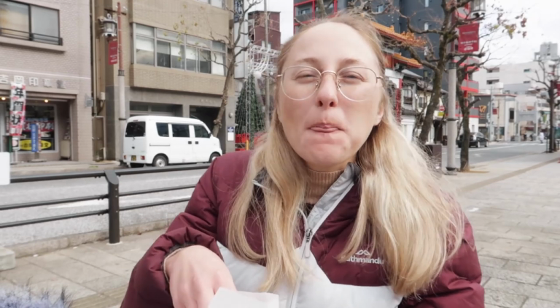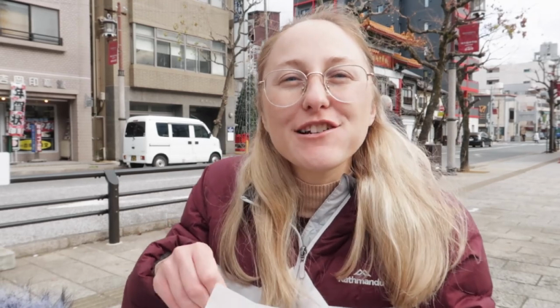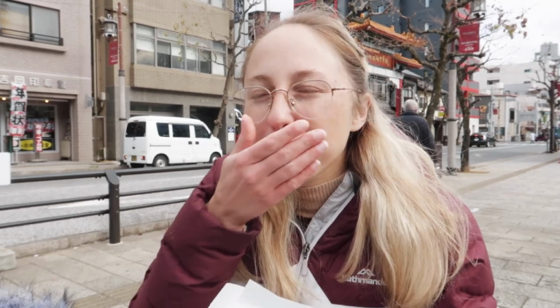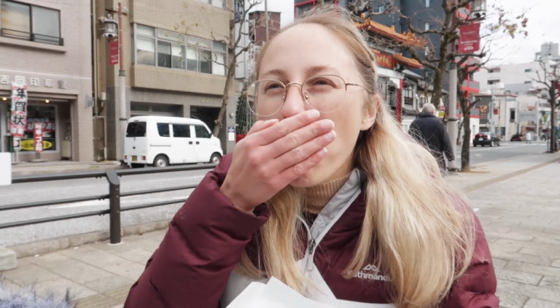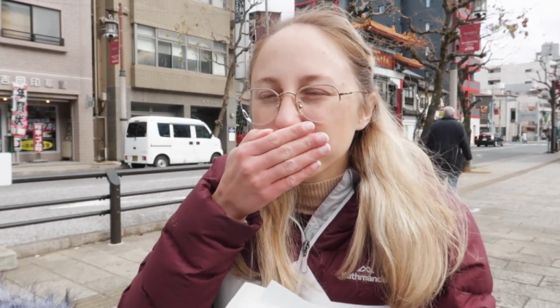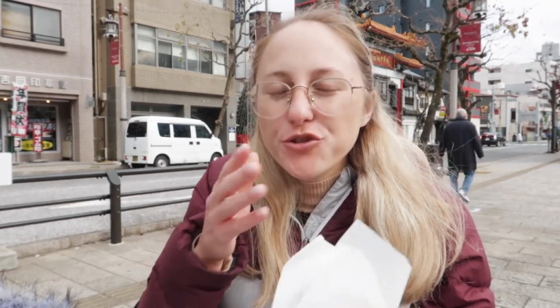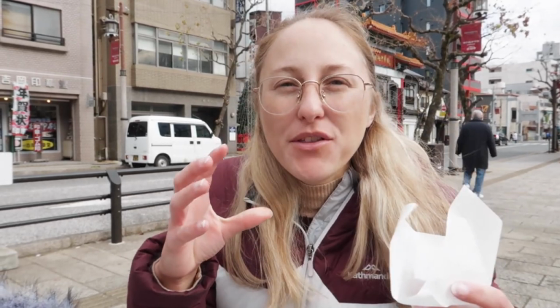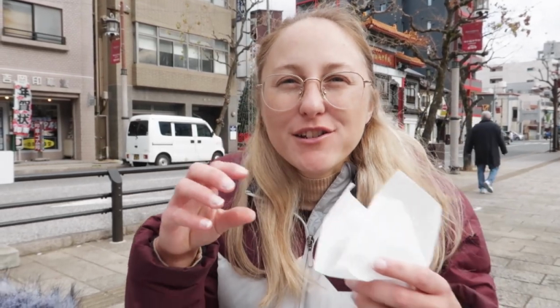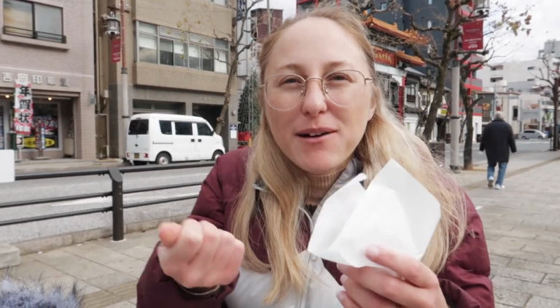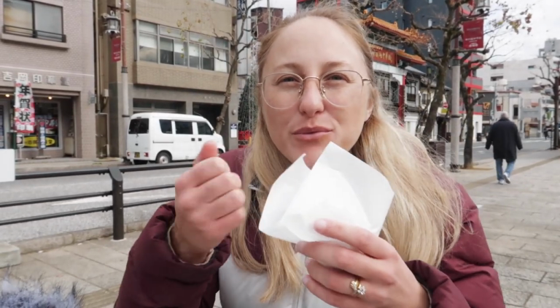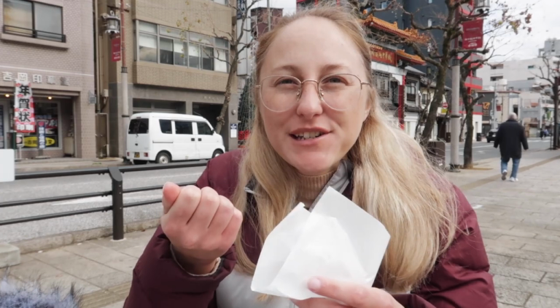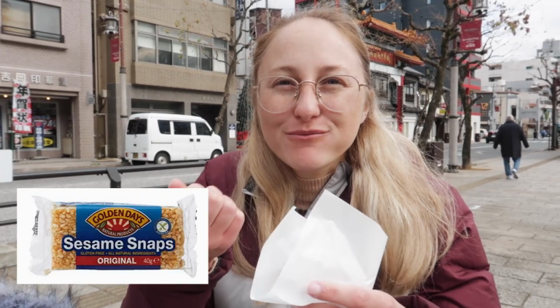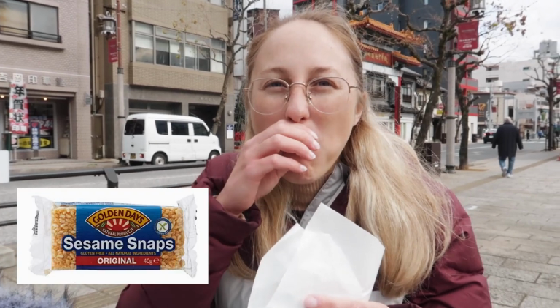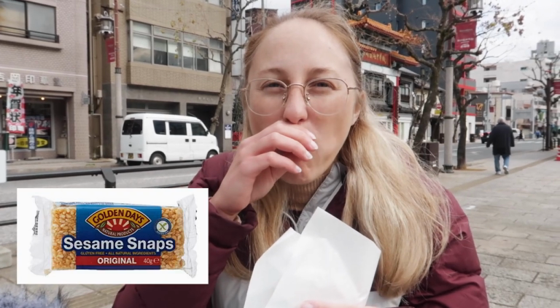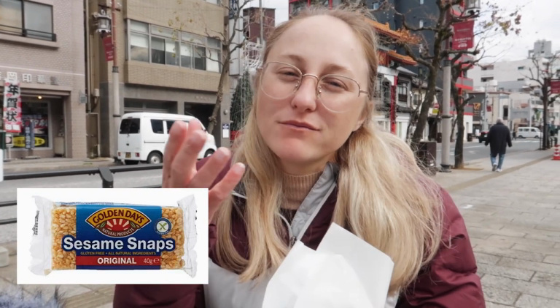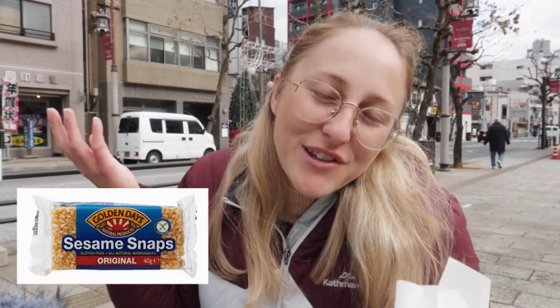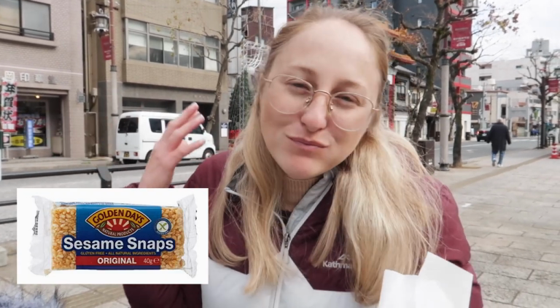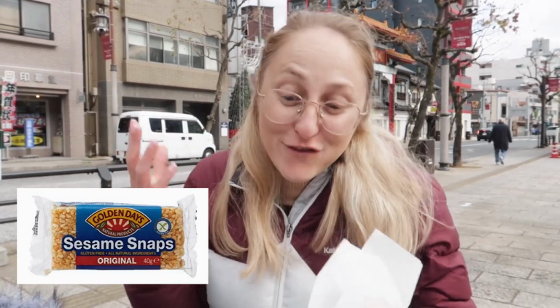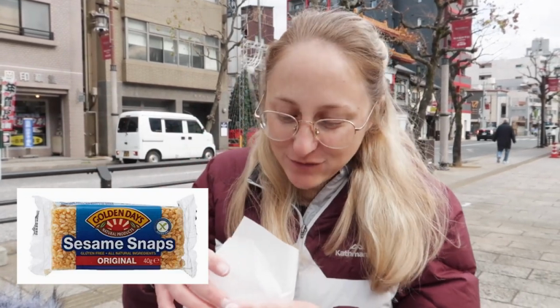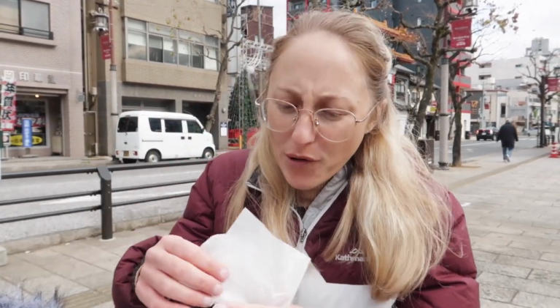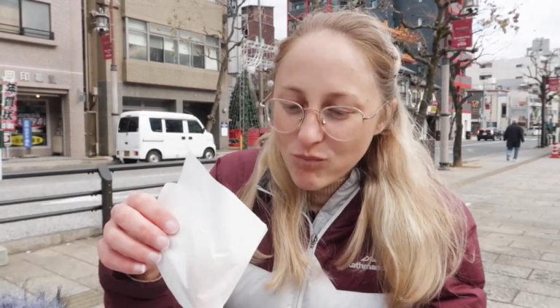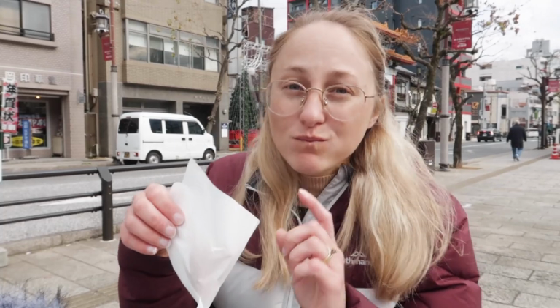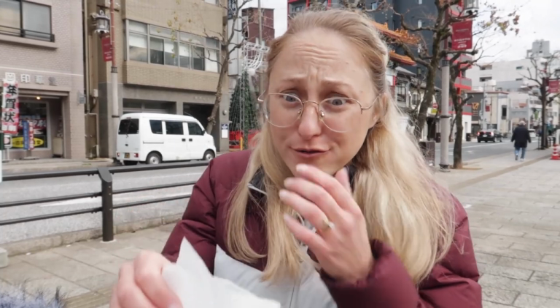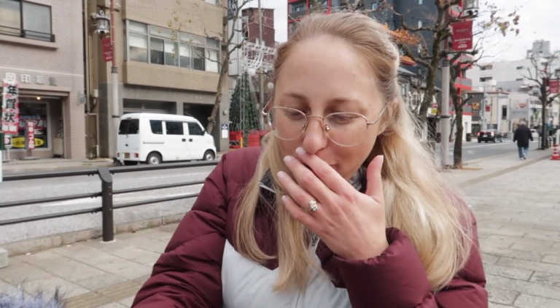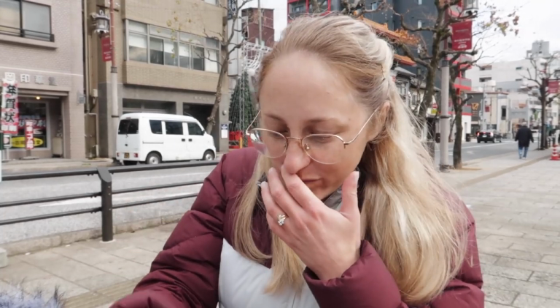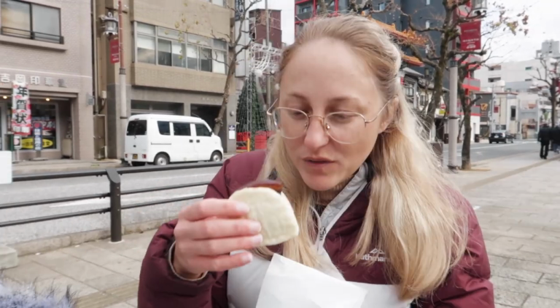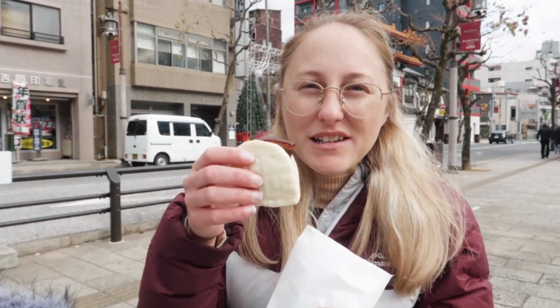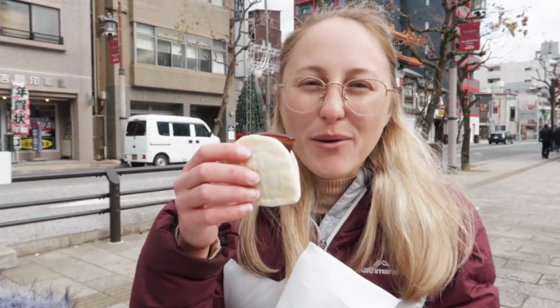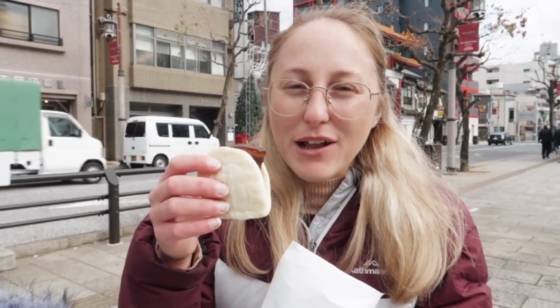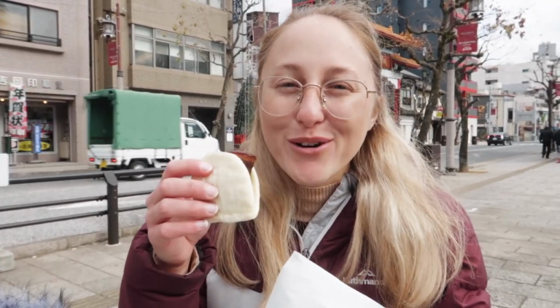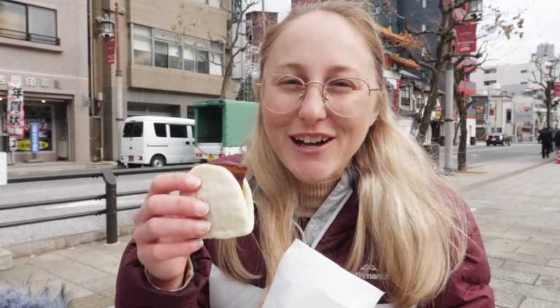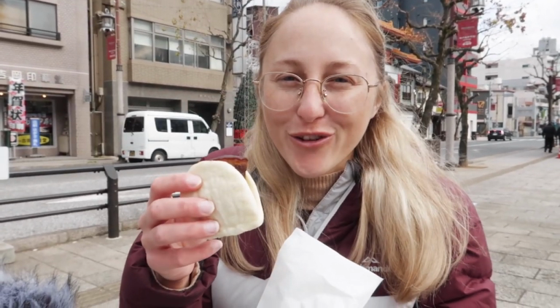It kind of tastes like – do you remember those sesame snaps we had as kids? Tastes like that, if you know that. That one's really good. This one is probably what I was most excited for though.